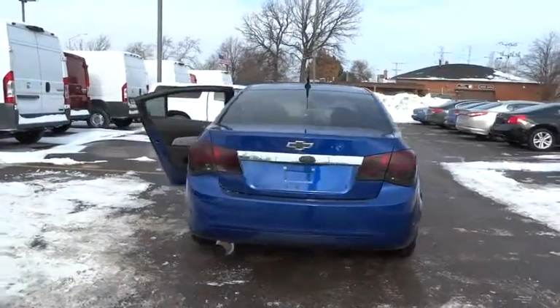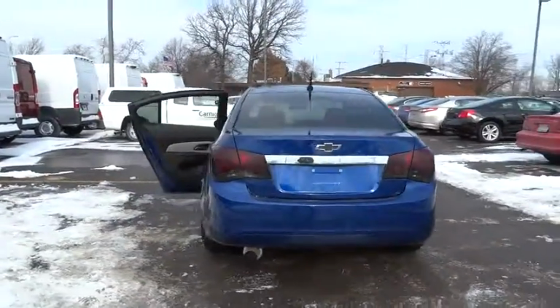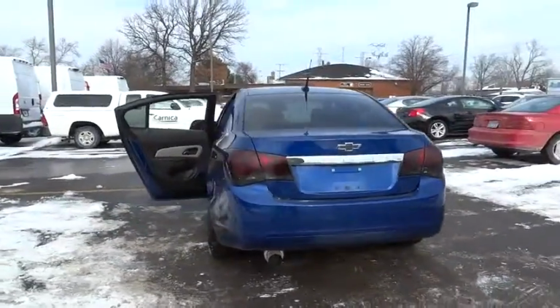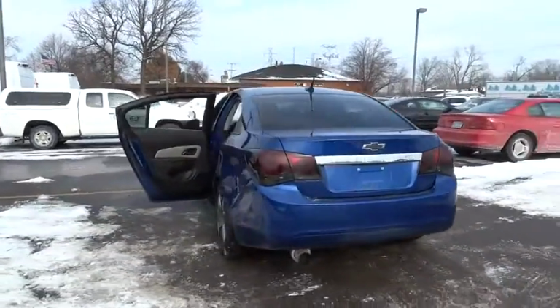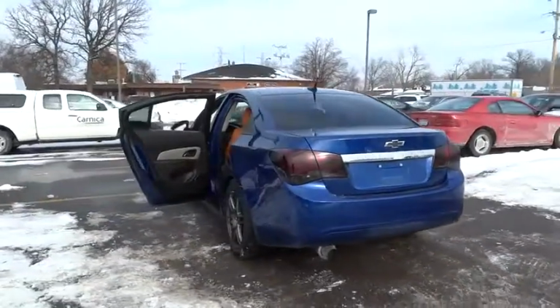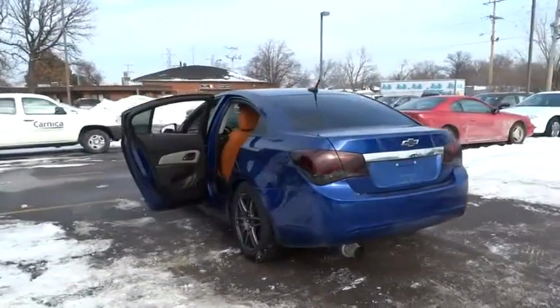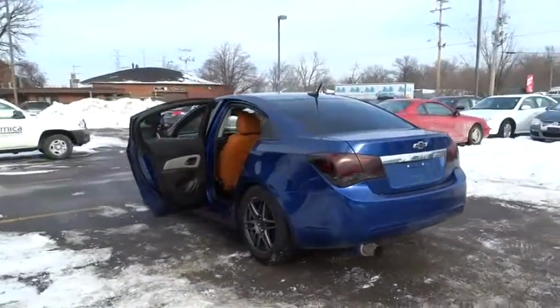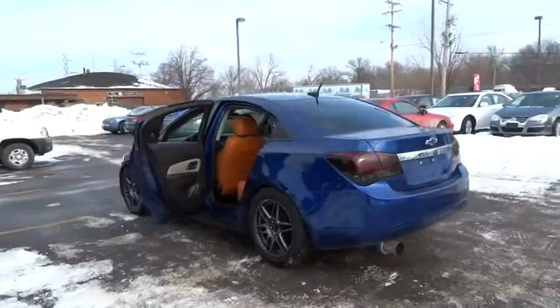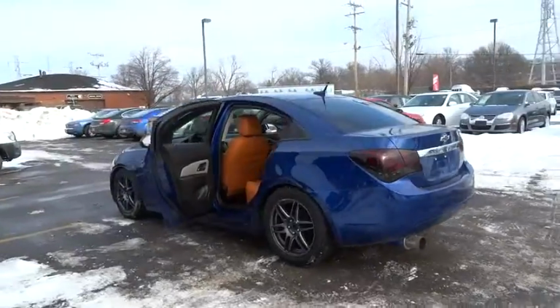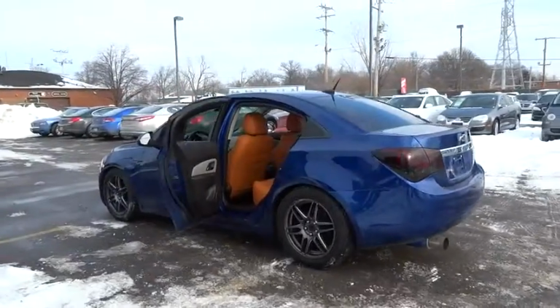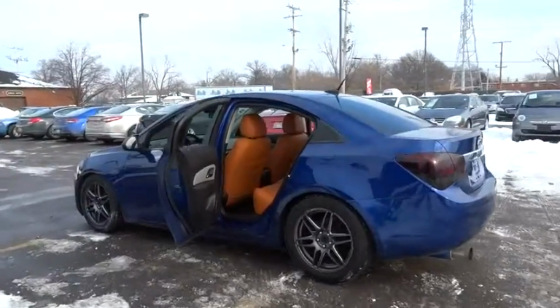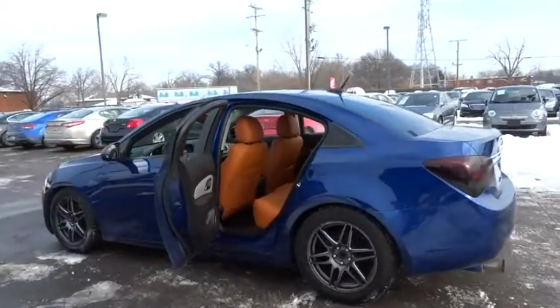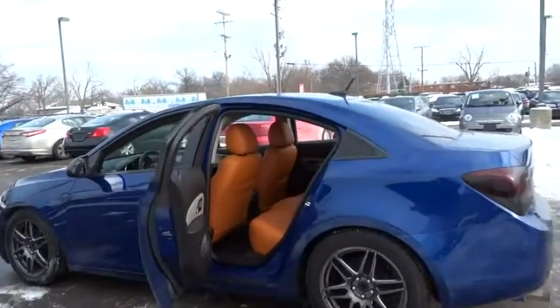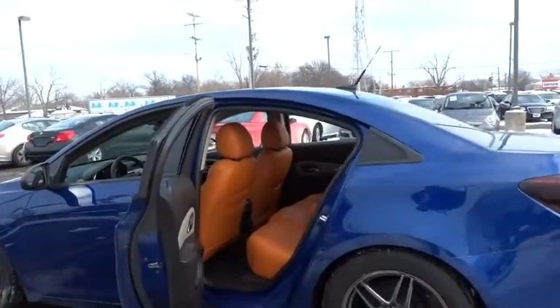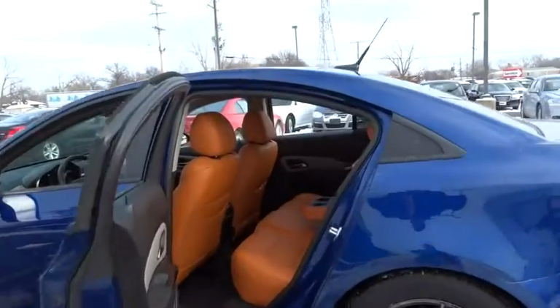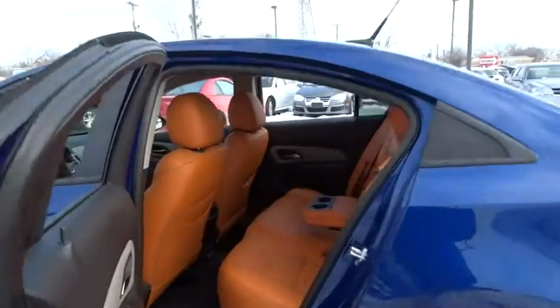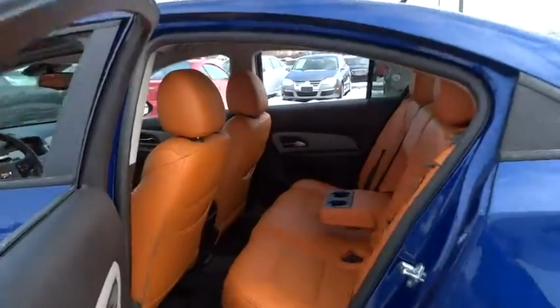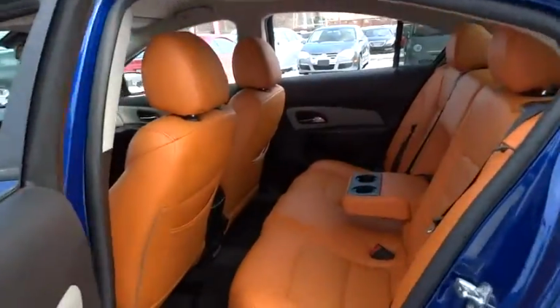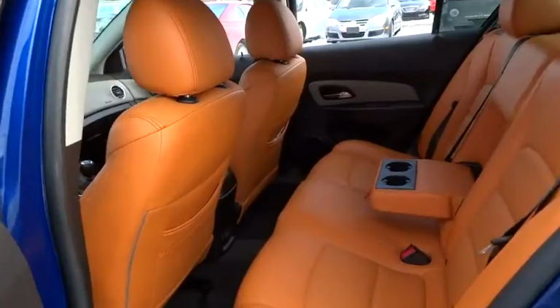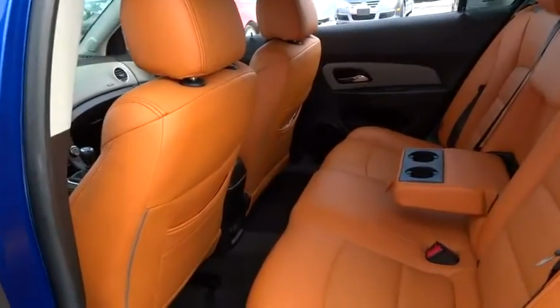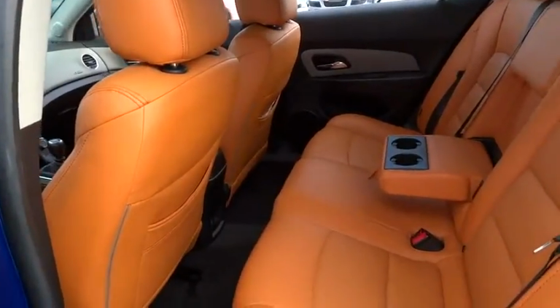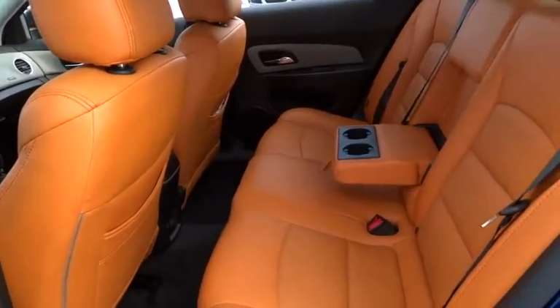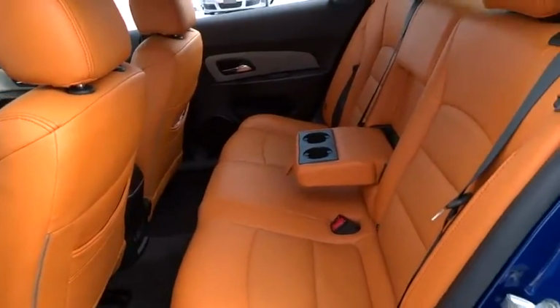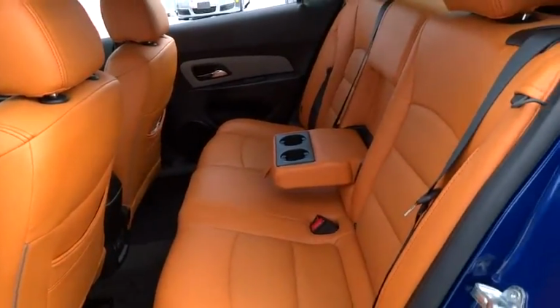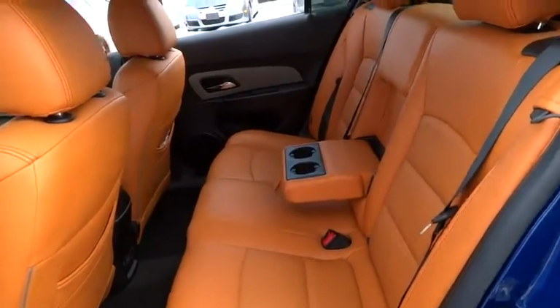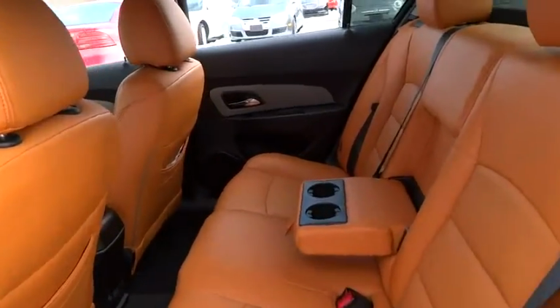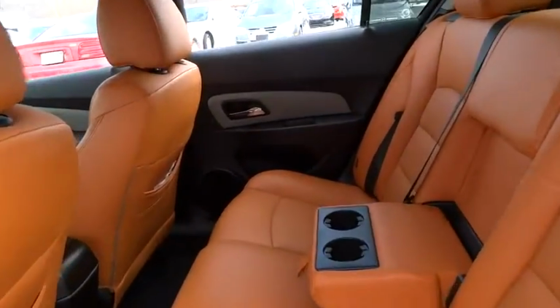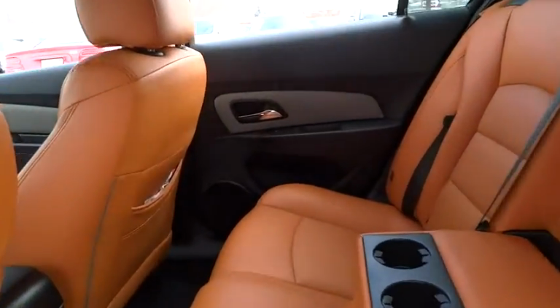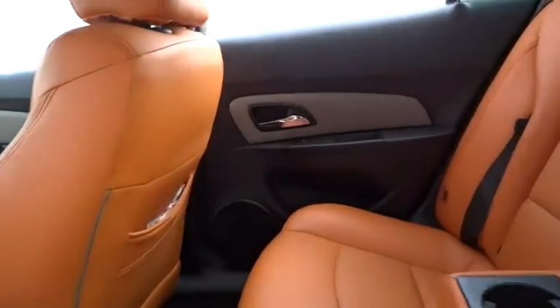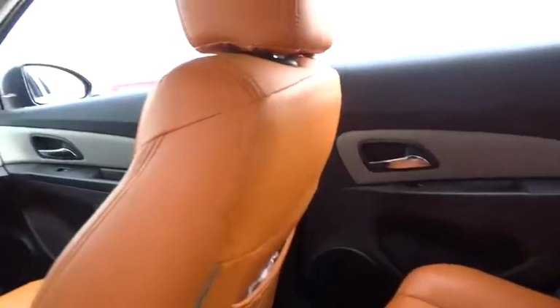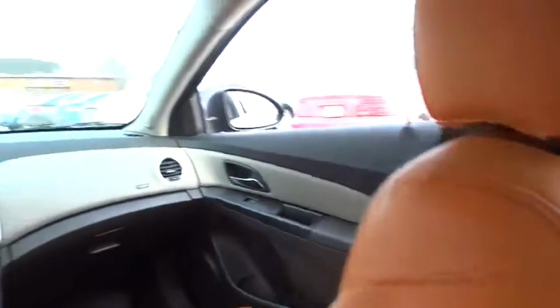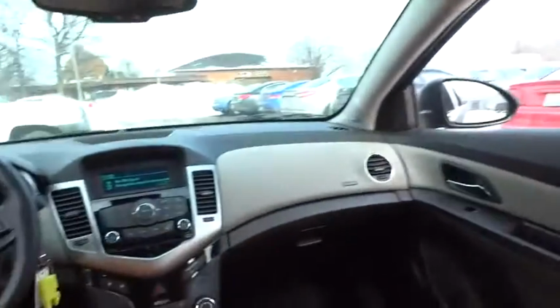Here are some of this vehicle's great options: traction control, anti-lock braking system, Bluetooth wireless data link for hands-free phone, air conditioning, front power steering, floor mats, rear defrost, AM/FM stereo radio.